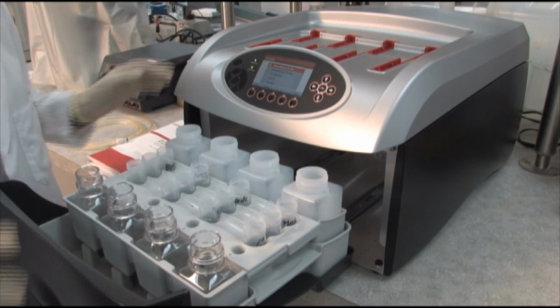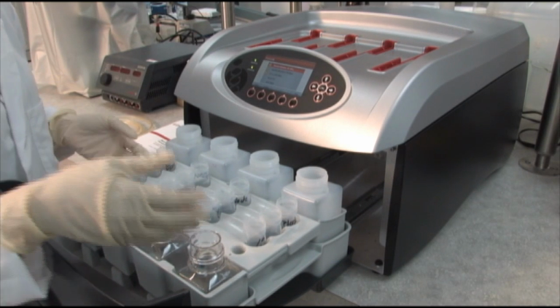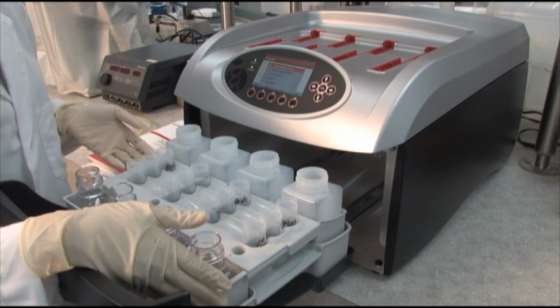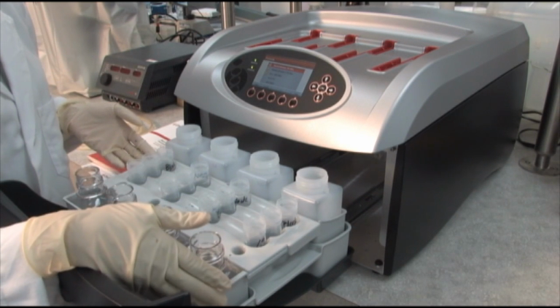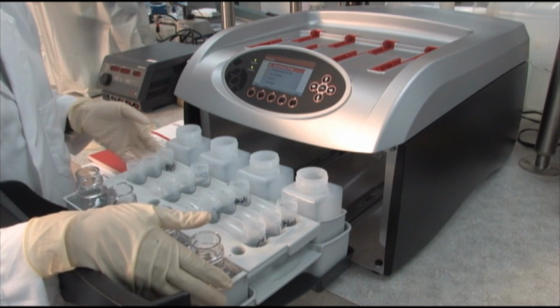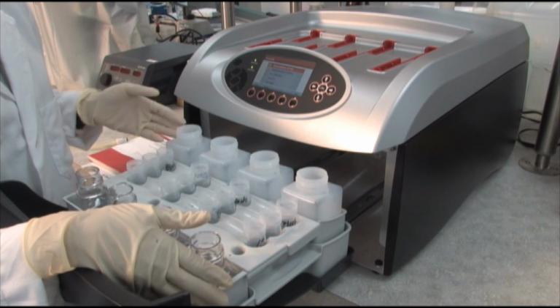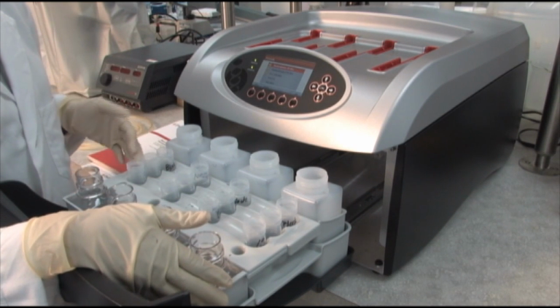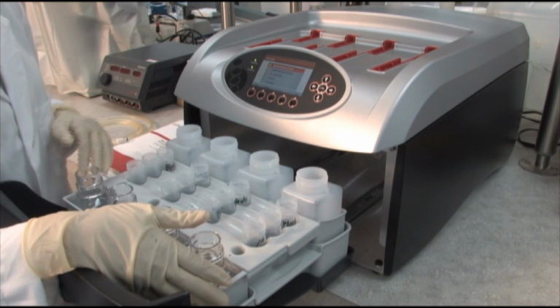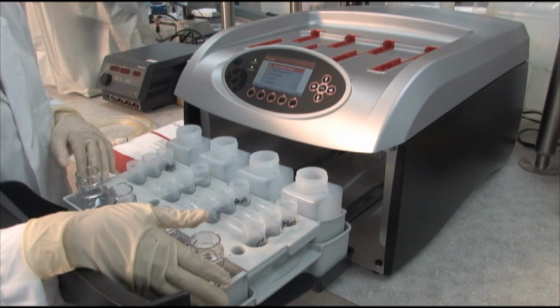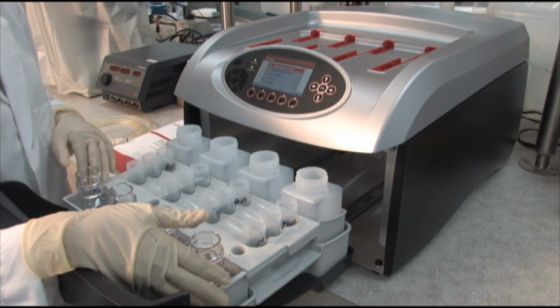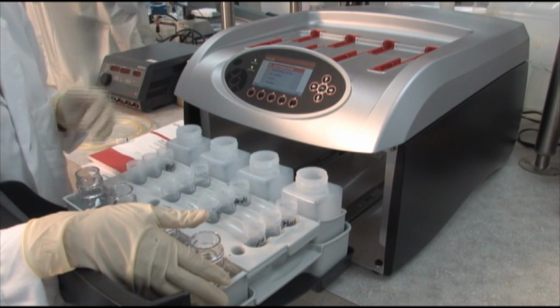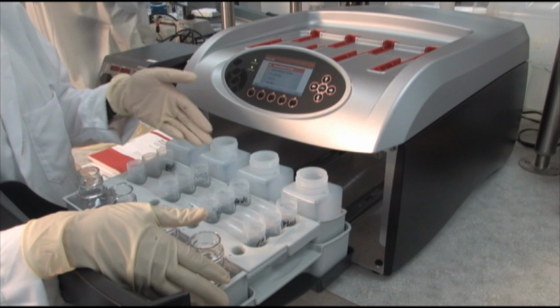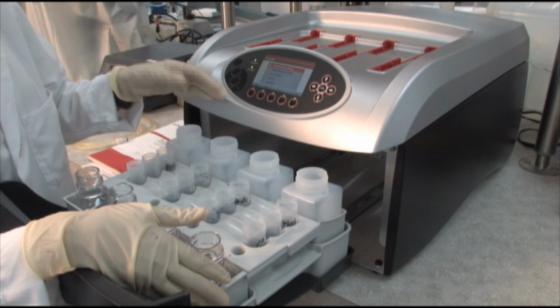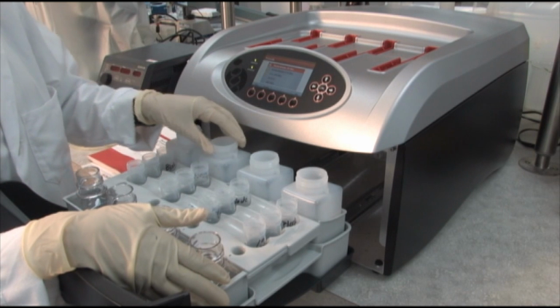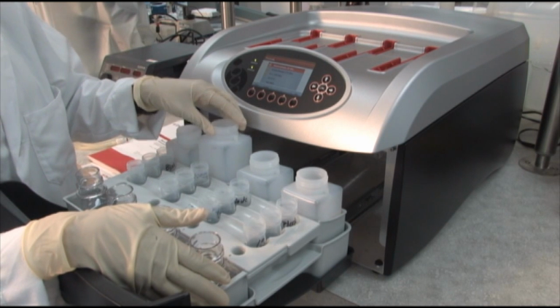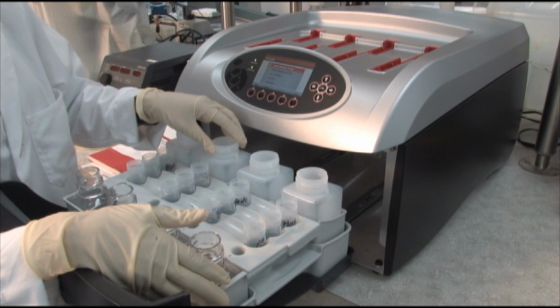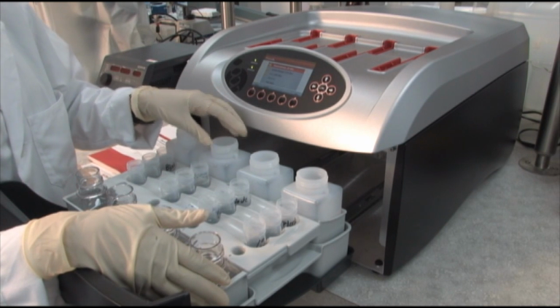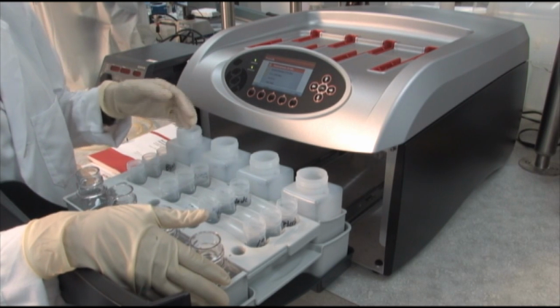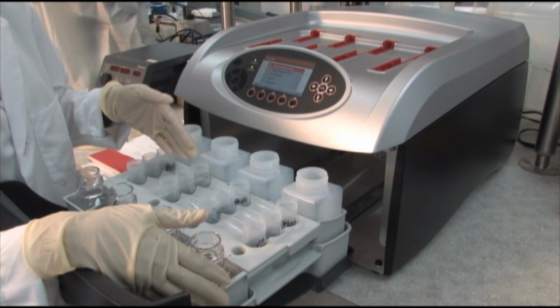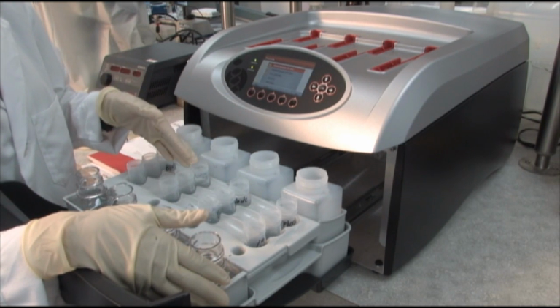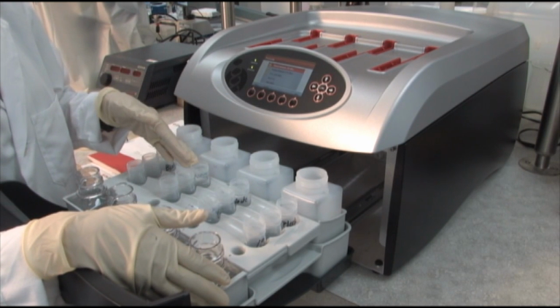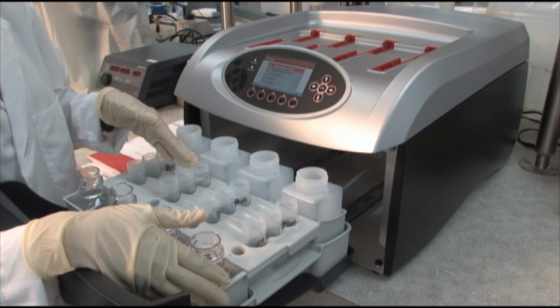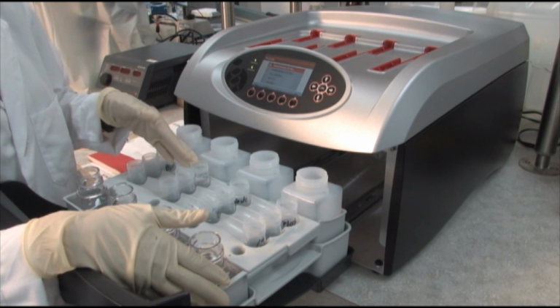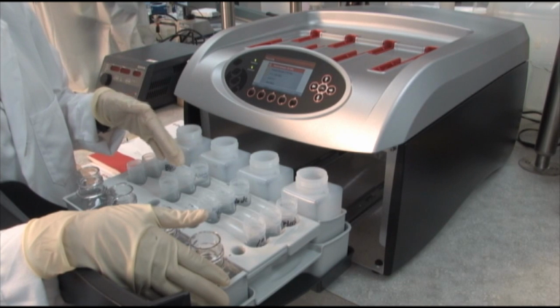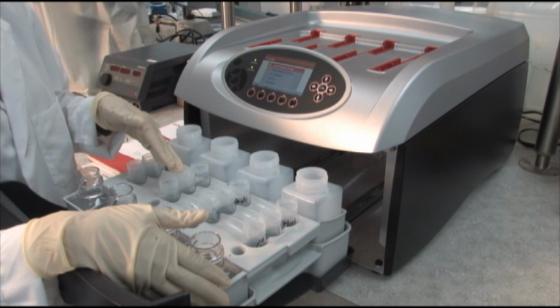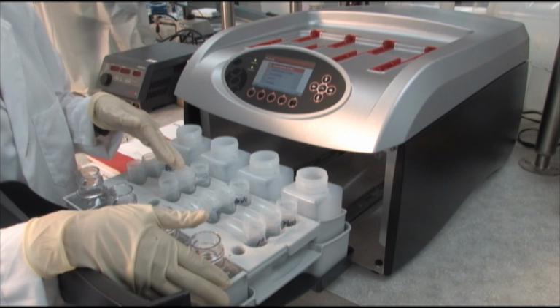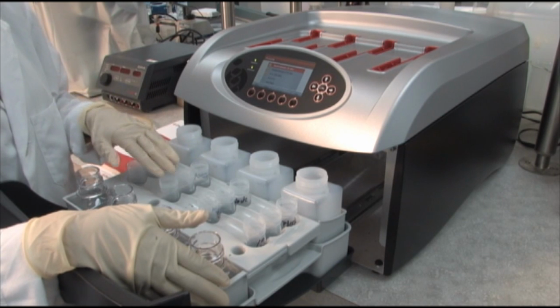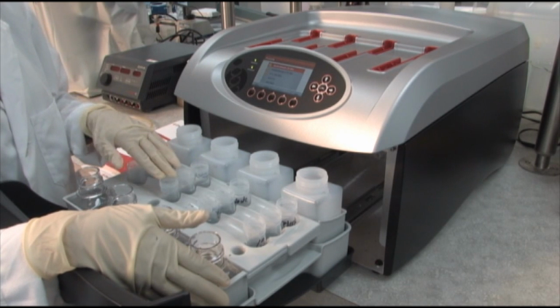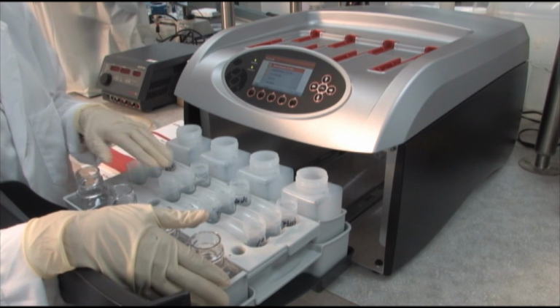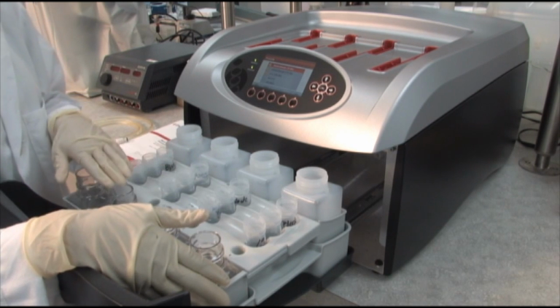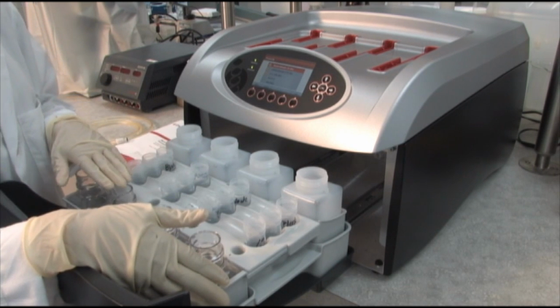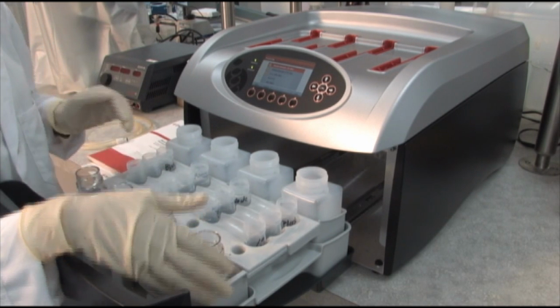The reagent tray inside the drawer has bottles and vials for various solutions that are clearly labeled. These bottles are for the wash solution. Then we have vials for the blocking solution, primary antibody, secondary antibody, and the rinse solution.